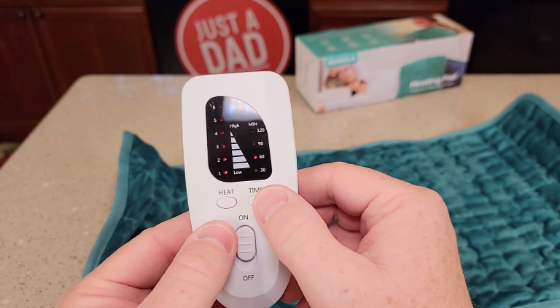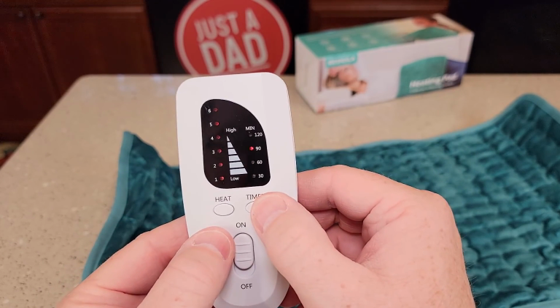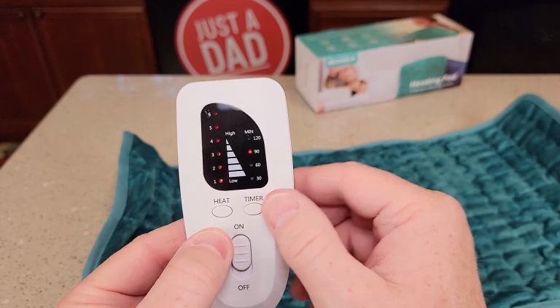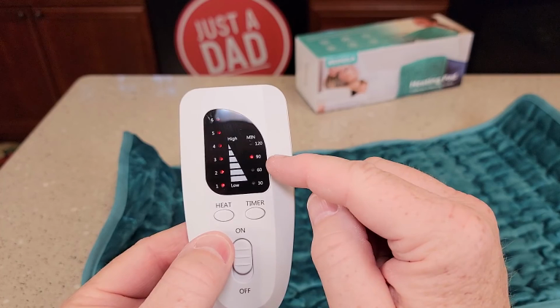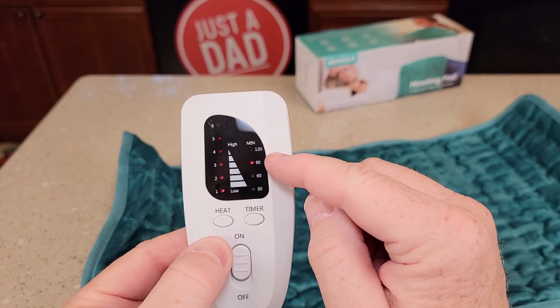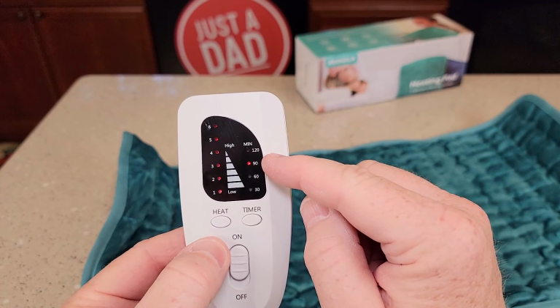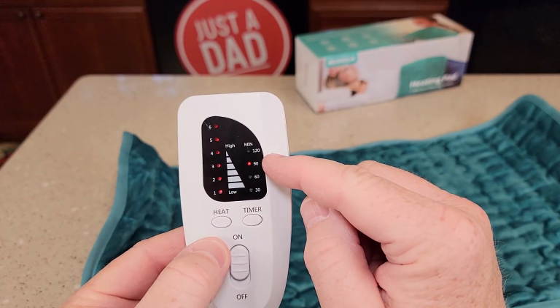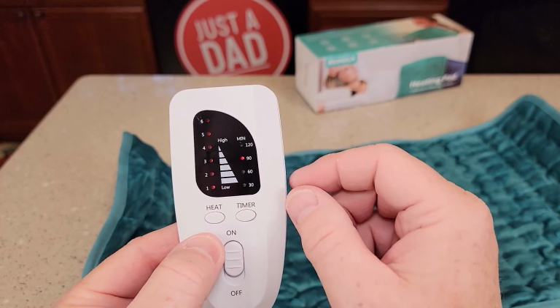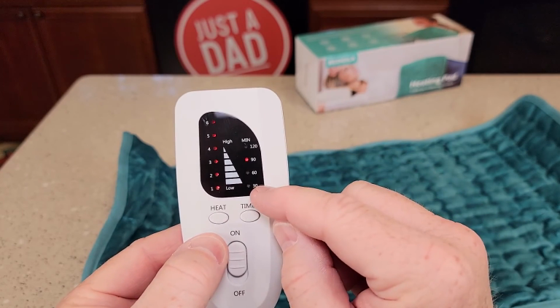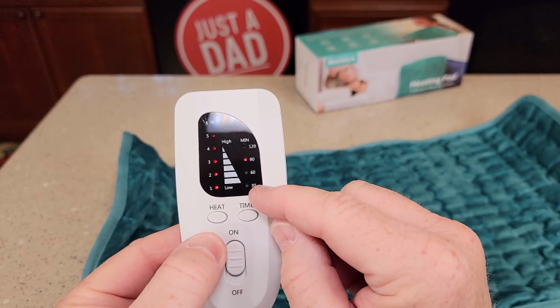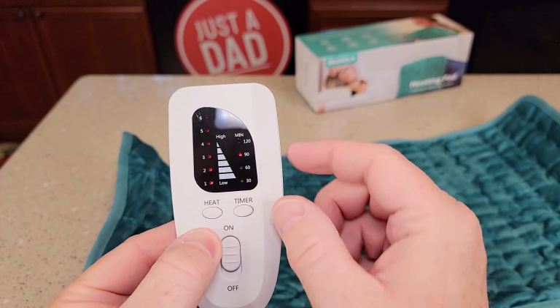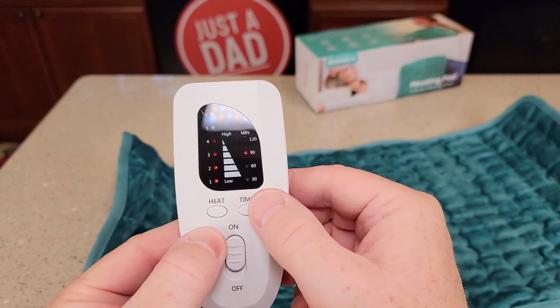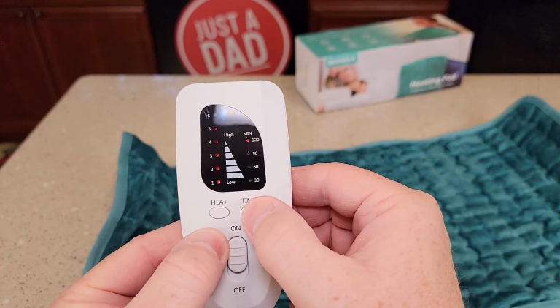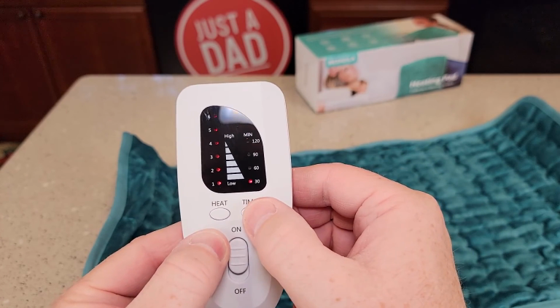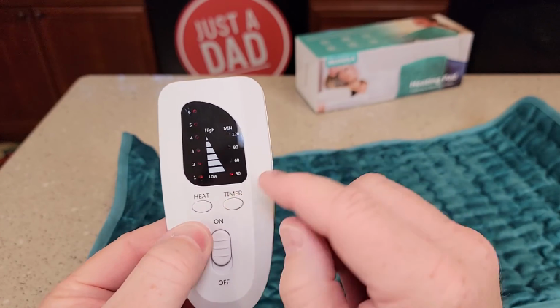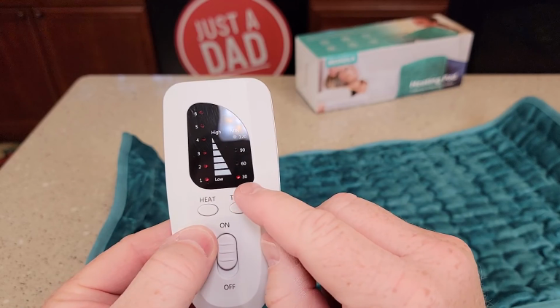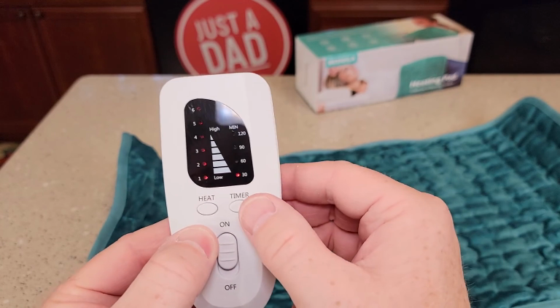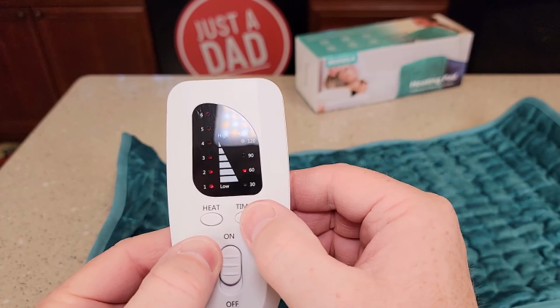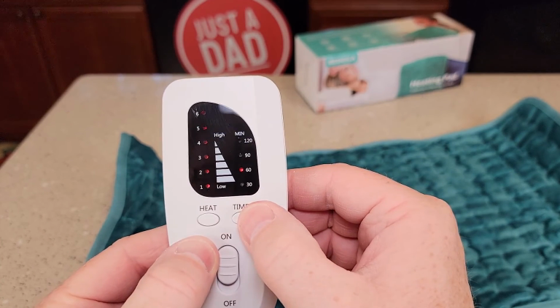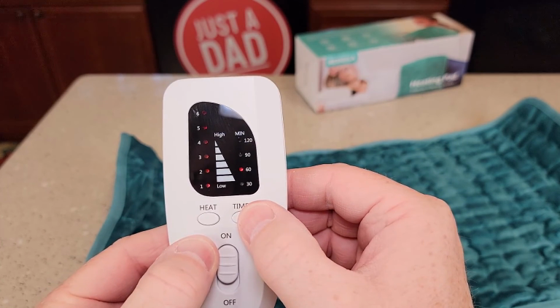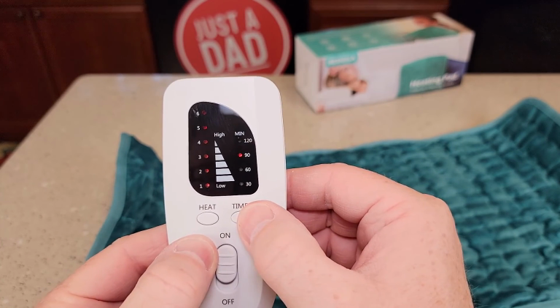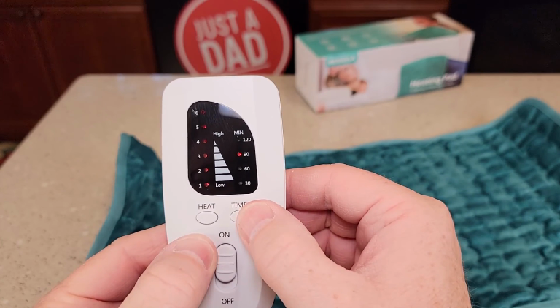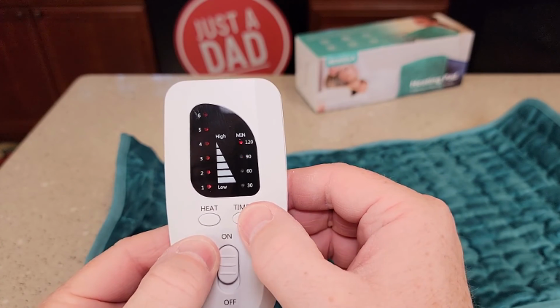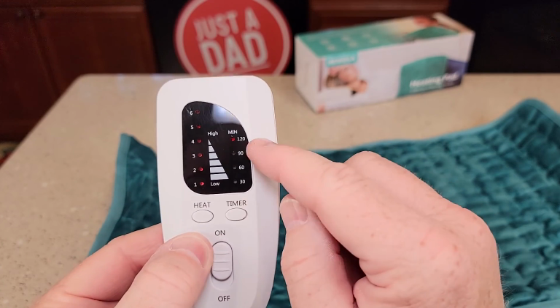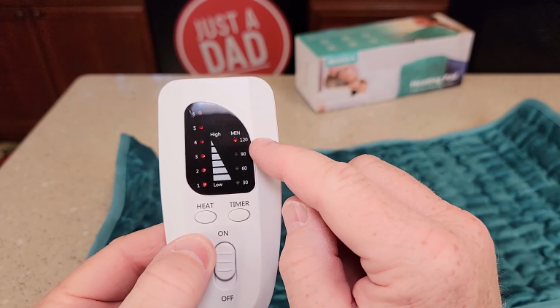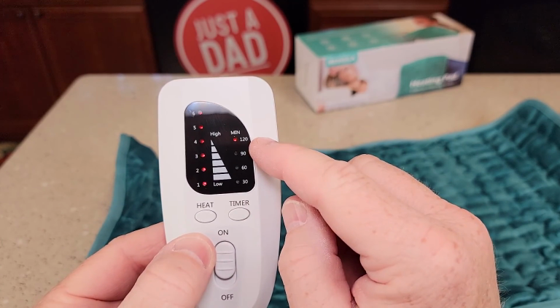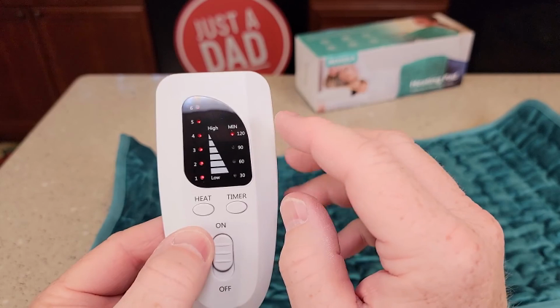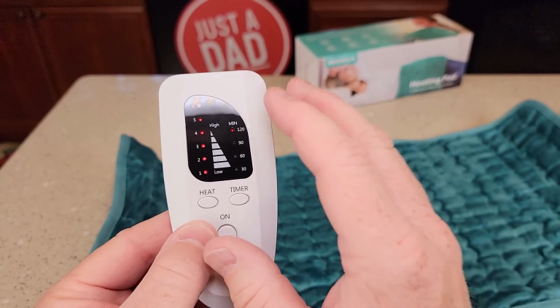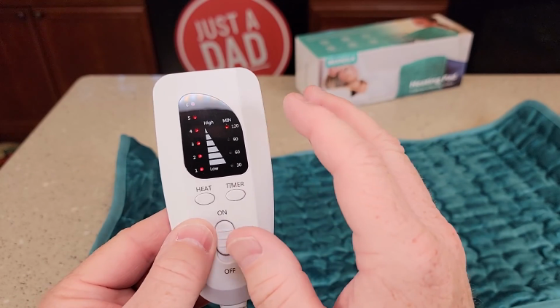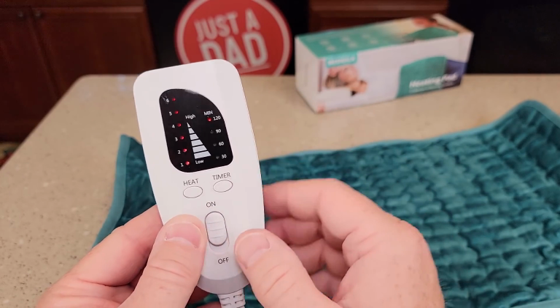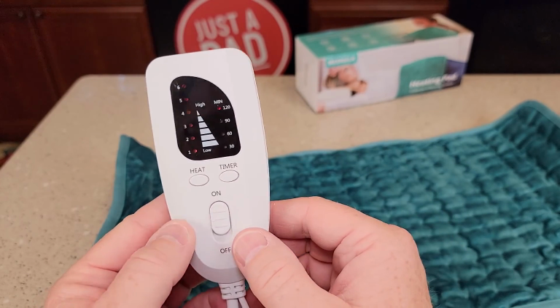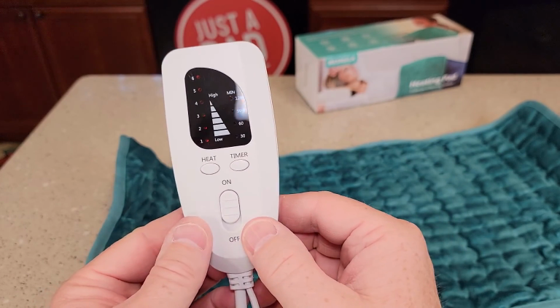Now it's going to shut off after two hours no matter what, but we can shut it off sooner if you want. The timer — you can go to 30 minutes, 60 minutes, 90 minutes, or 120 minutes. No matter what, this will shut off after two hours.